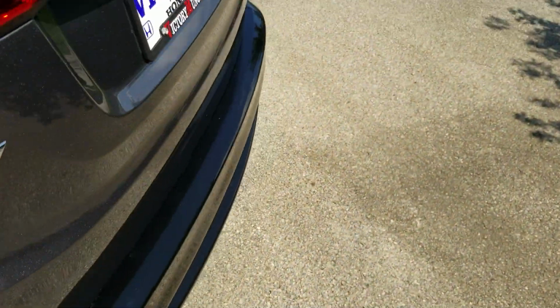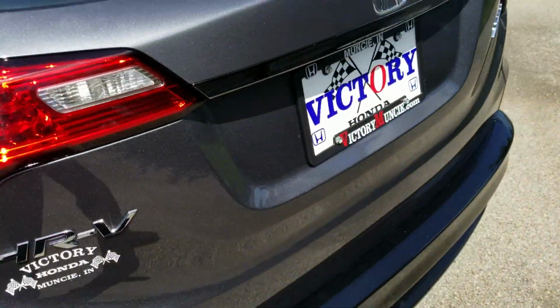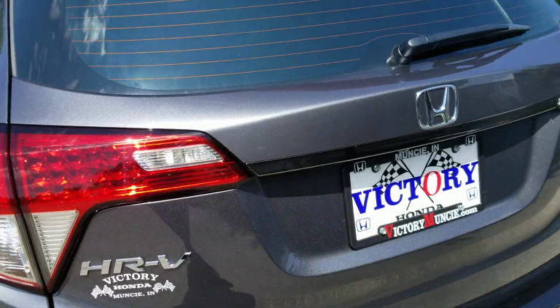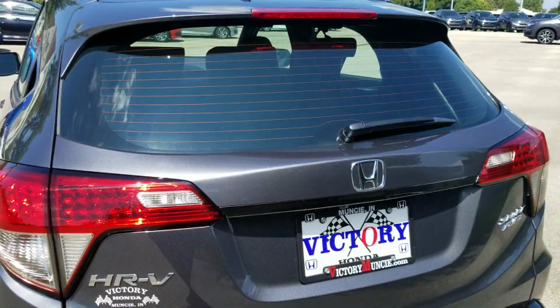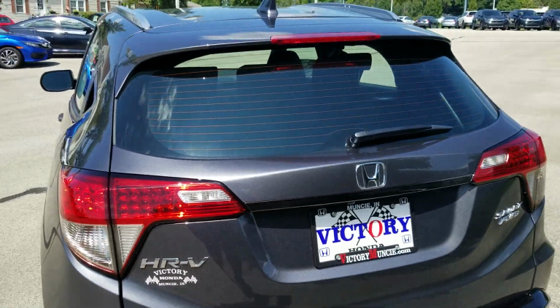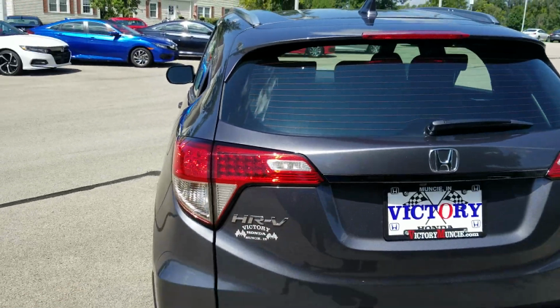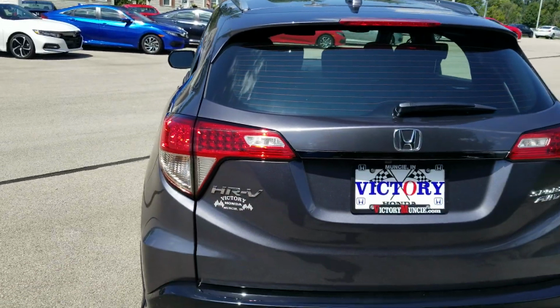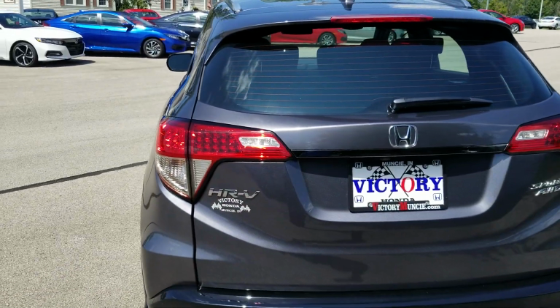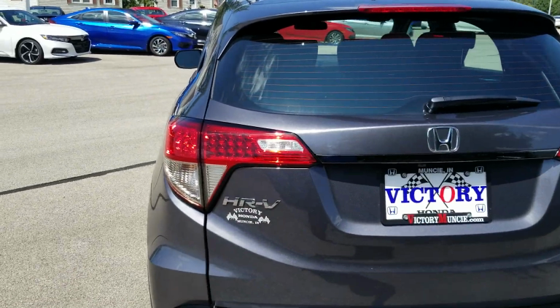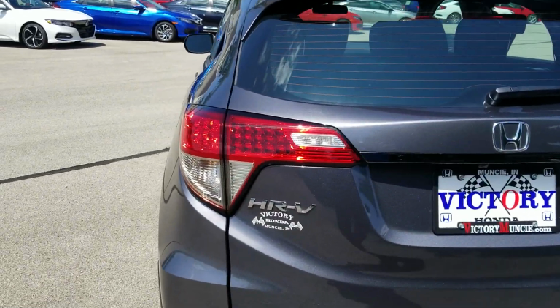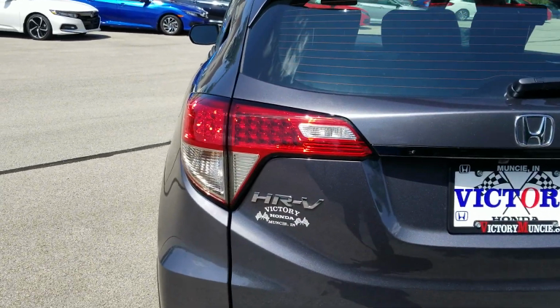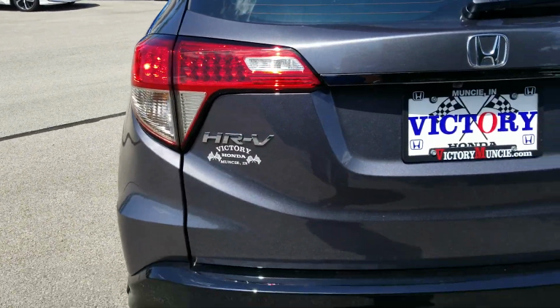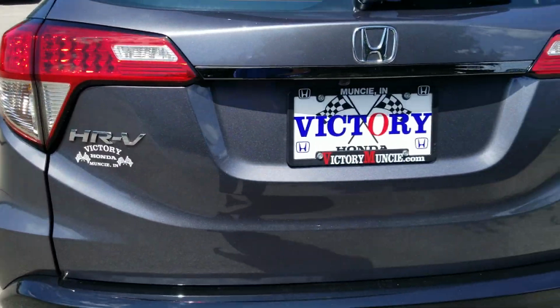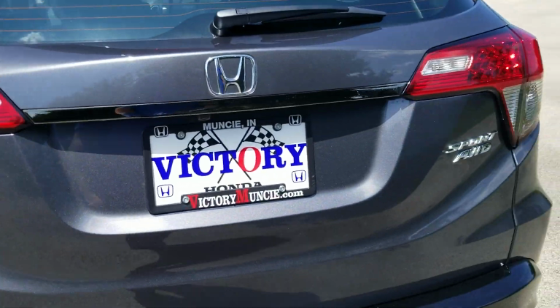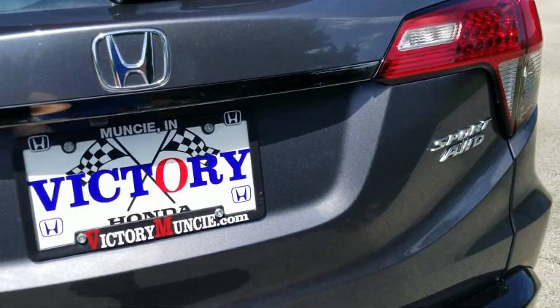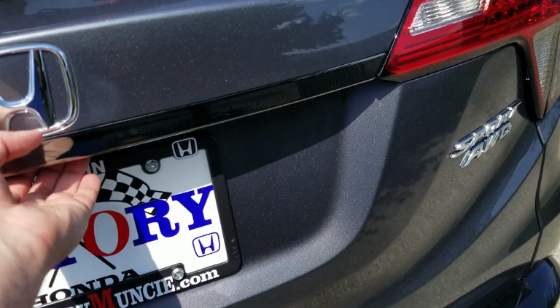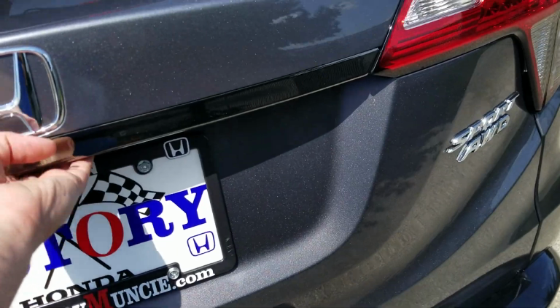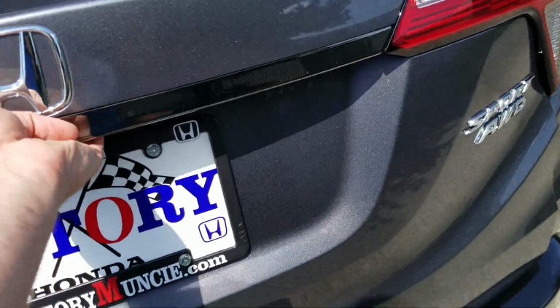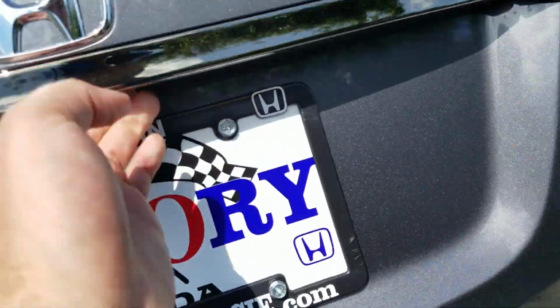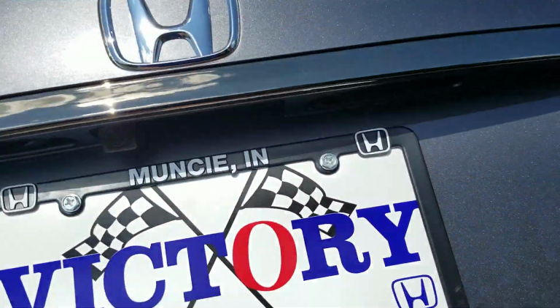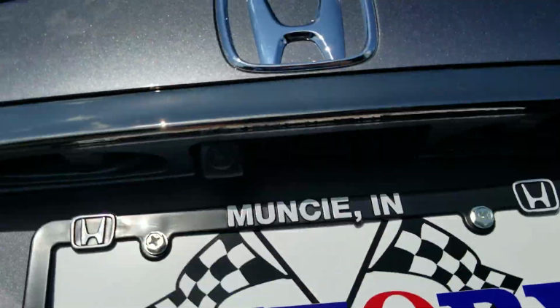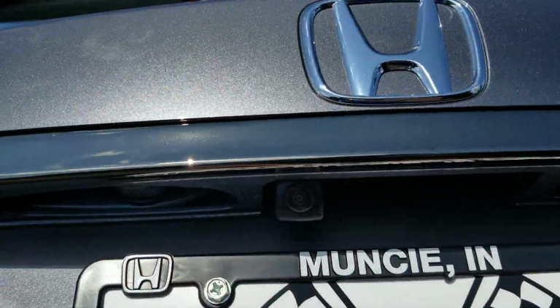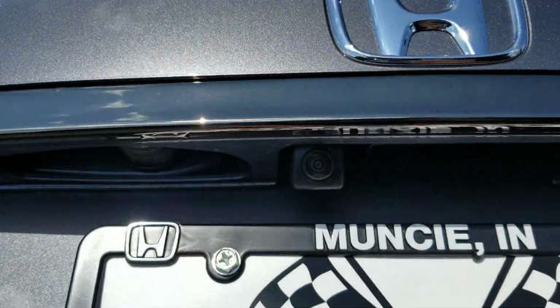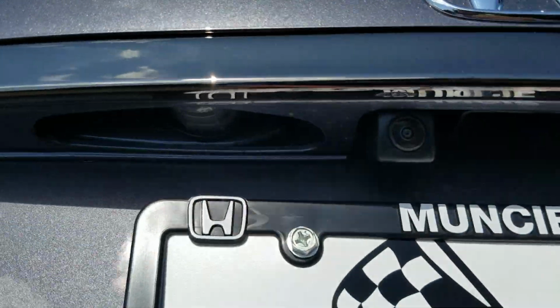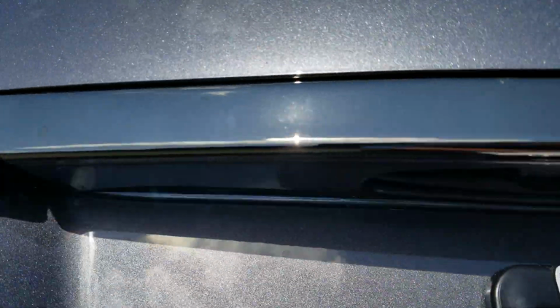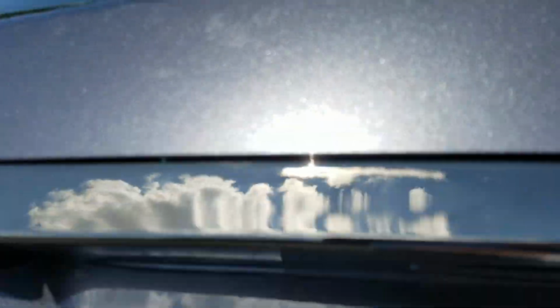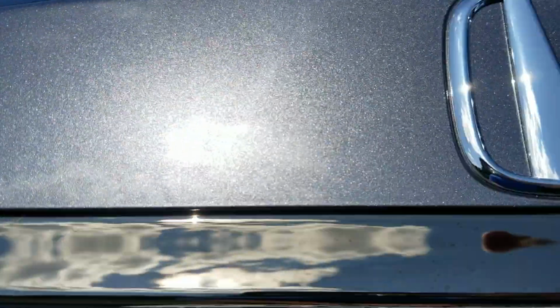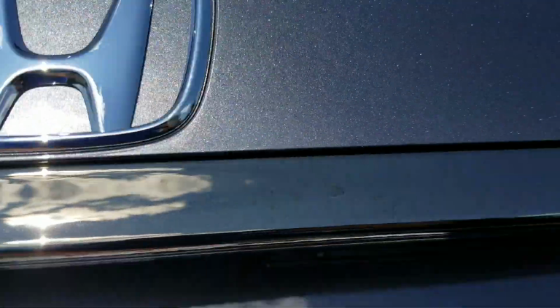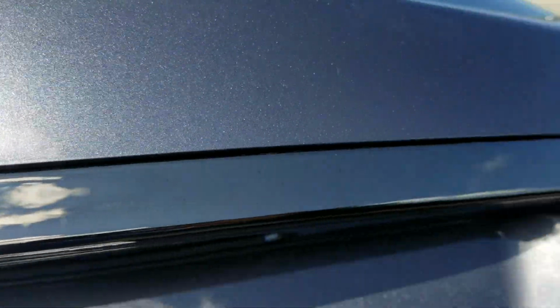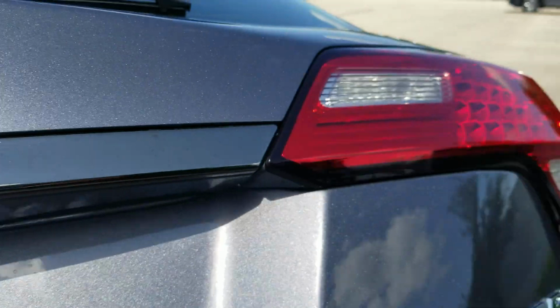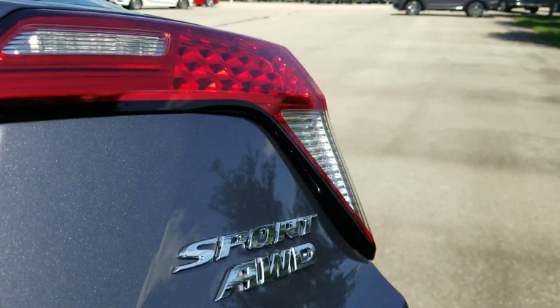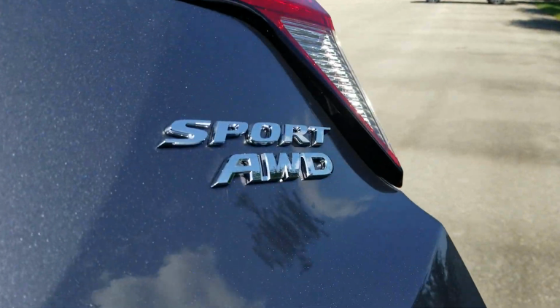They changed up the back as well. We've got LED taillights instead of the regular halogen taillights. We still have our reverse camera, and here's more of that dark chrome trim, which is really nice — again, exclusive to the Sport.